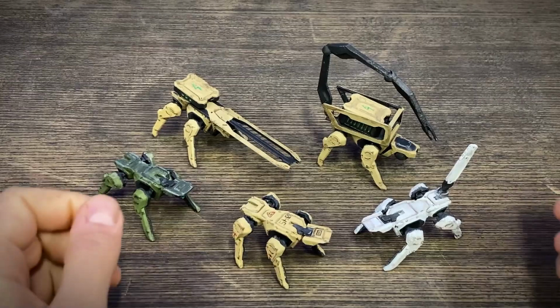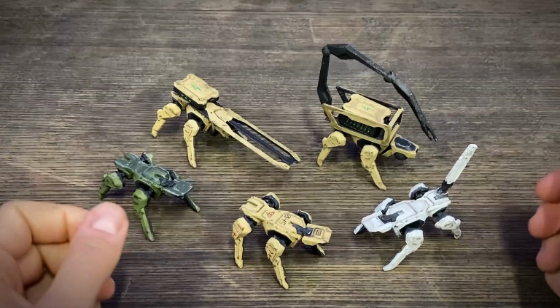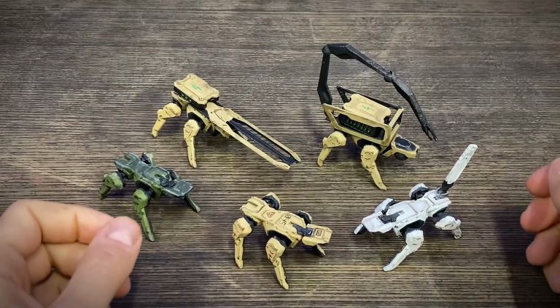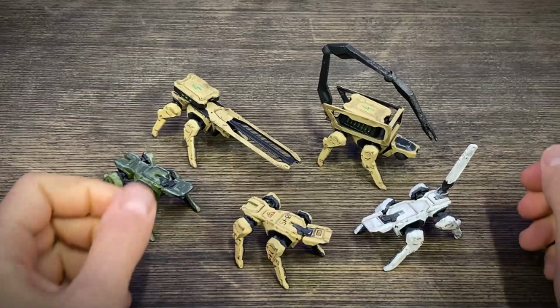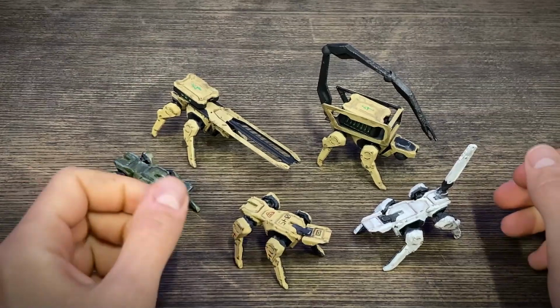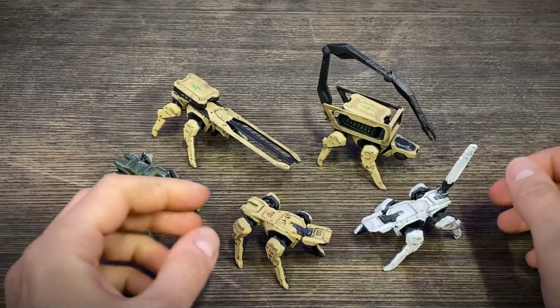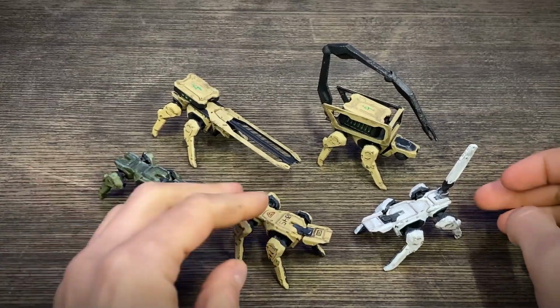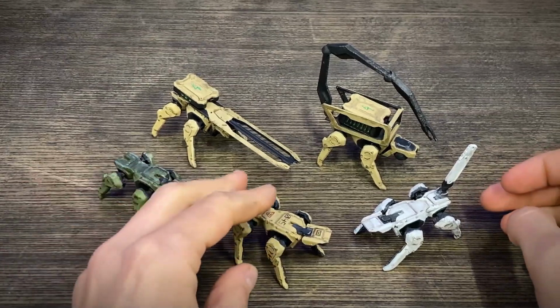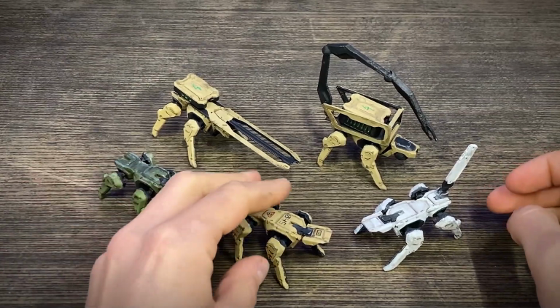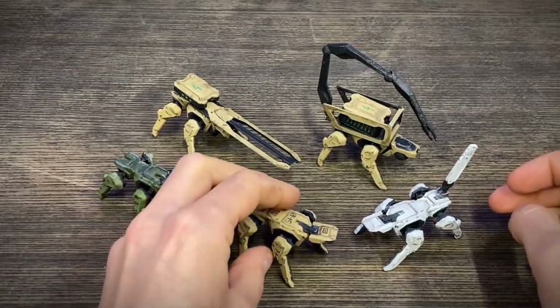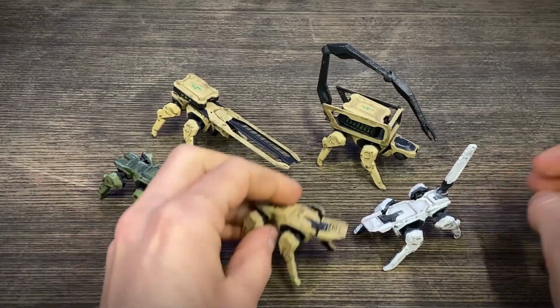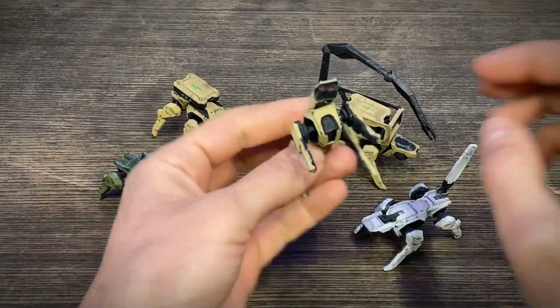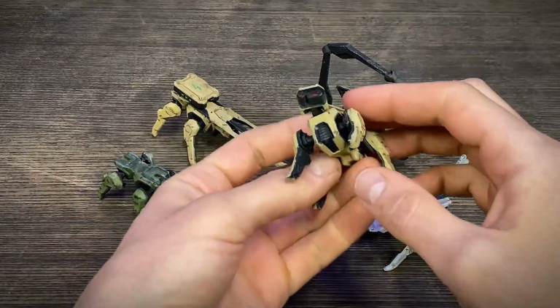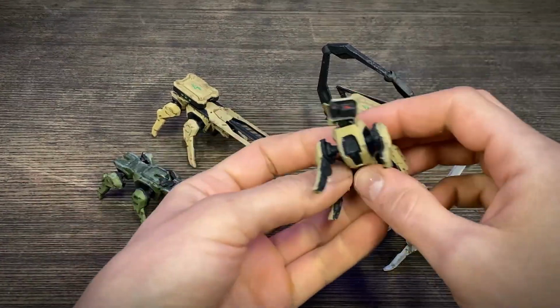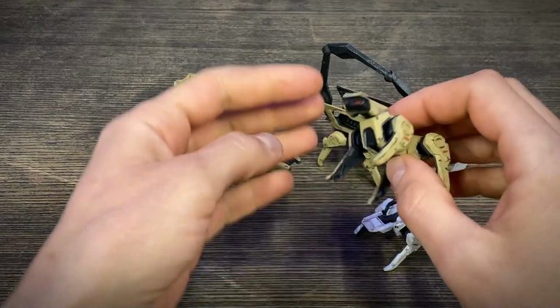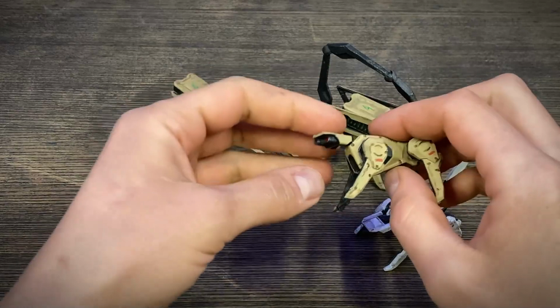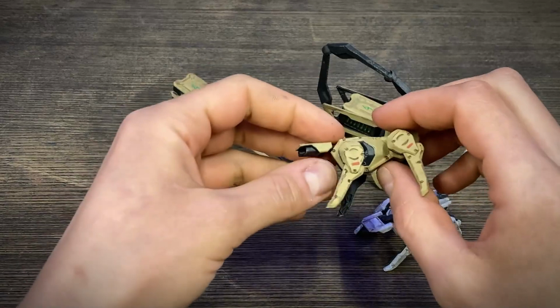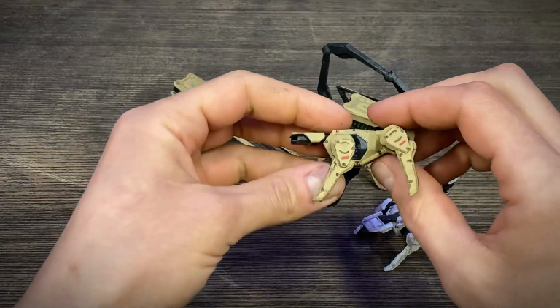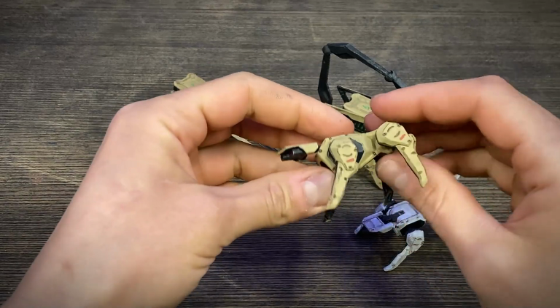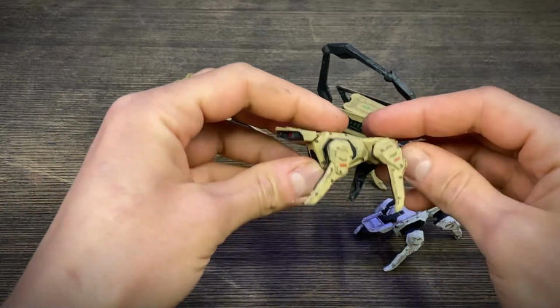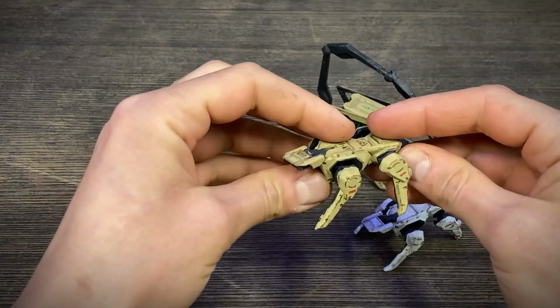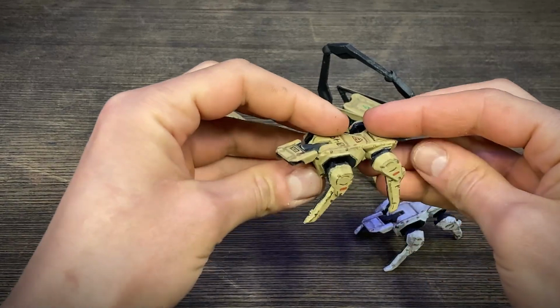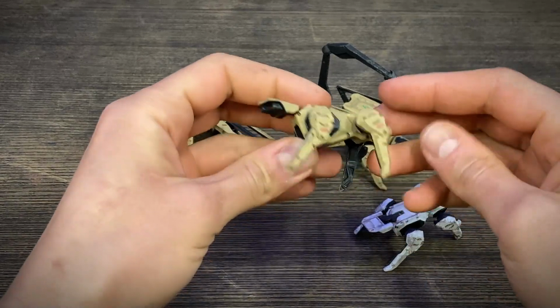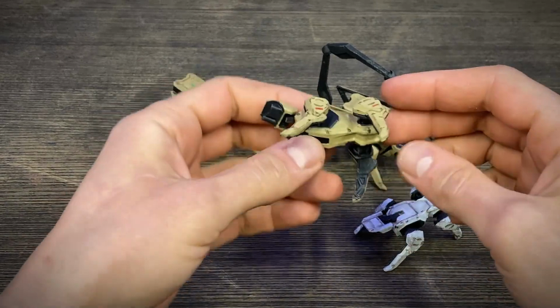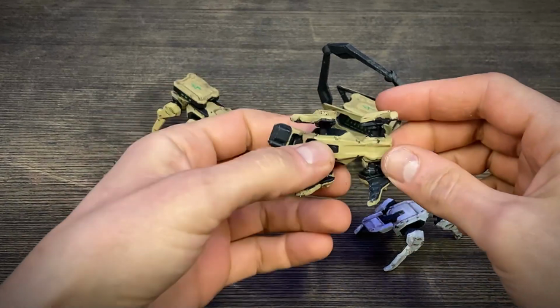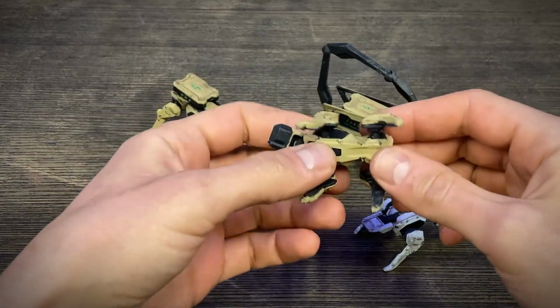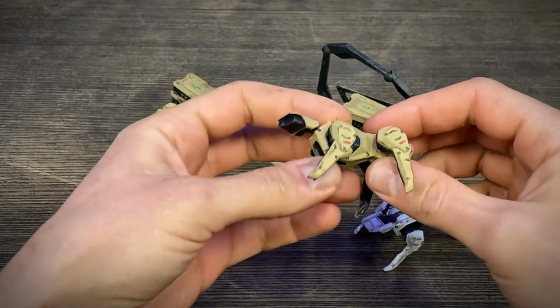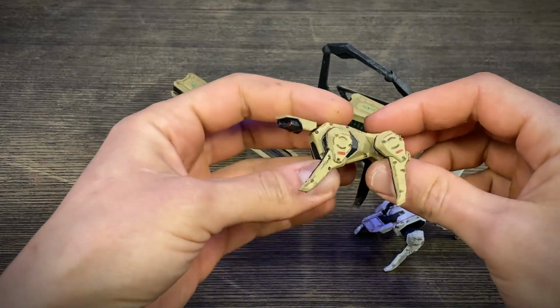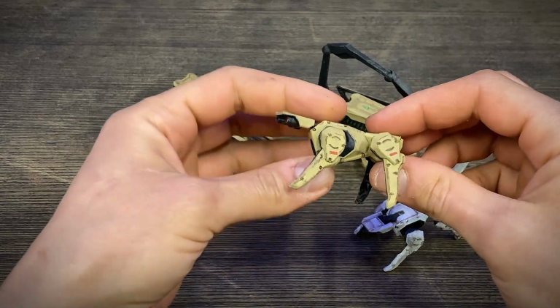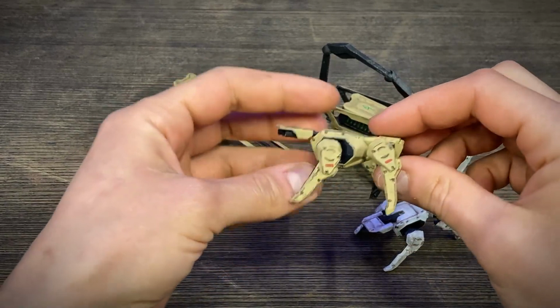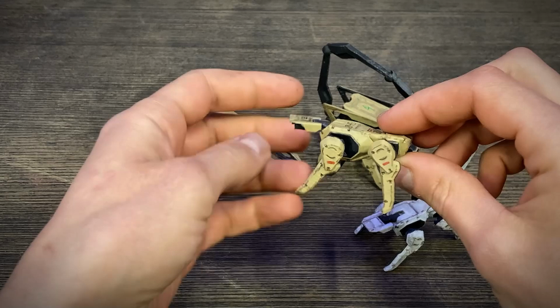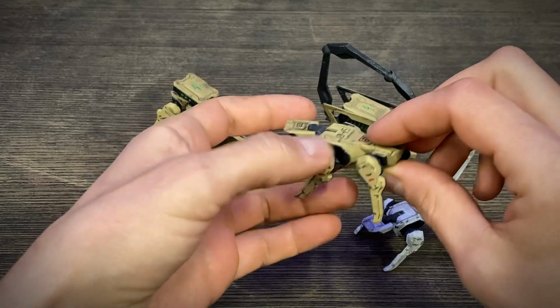Hello, today I will show you small robot docks for 3D printing, in size approximately 5 cm.